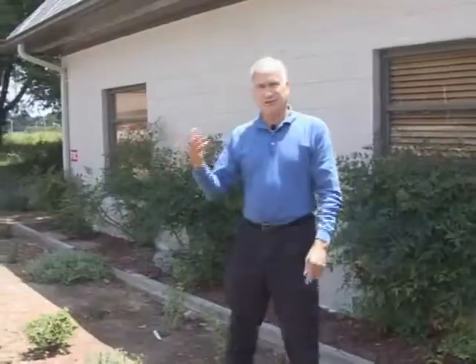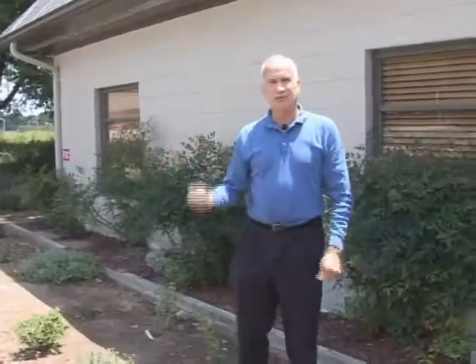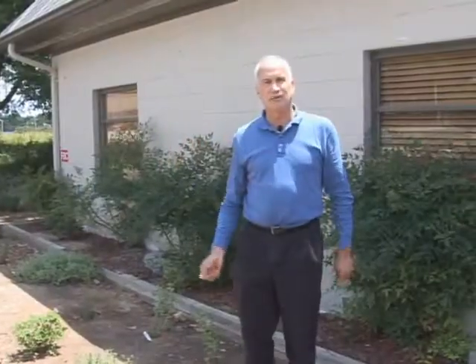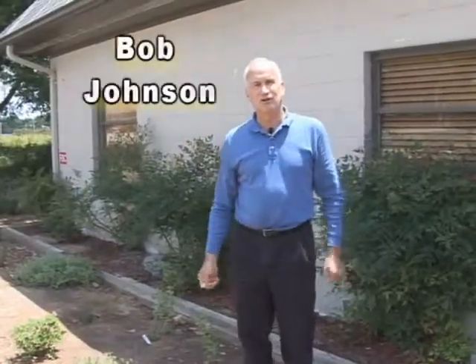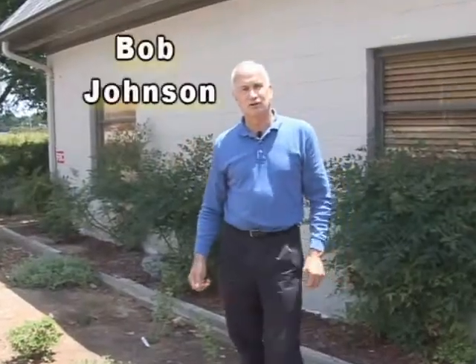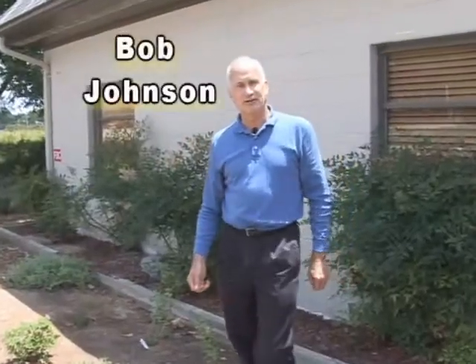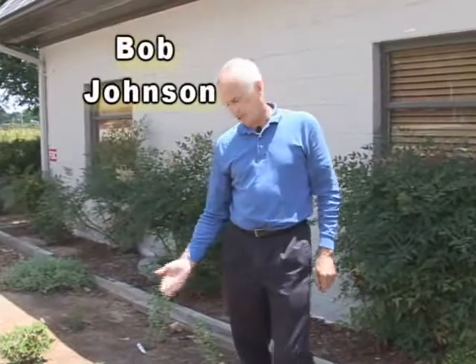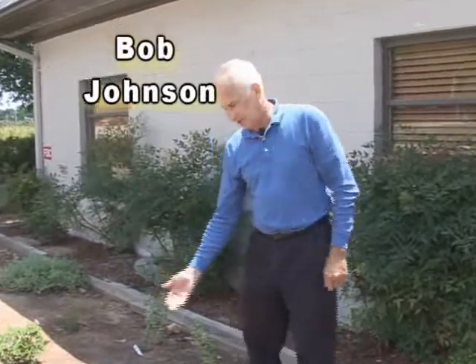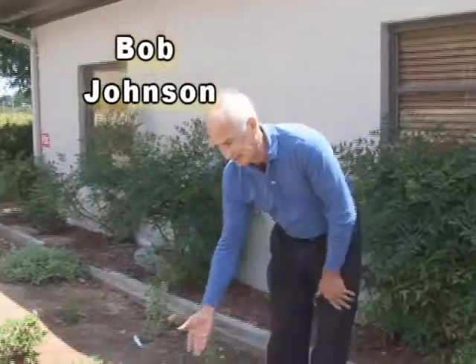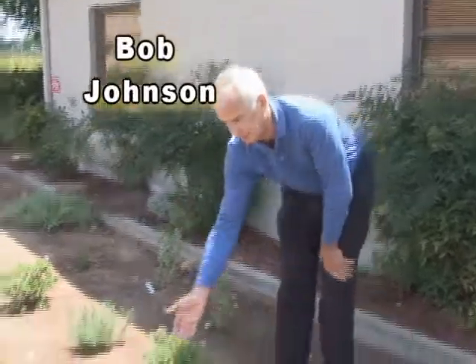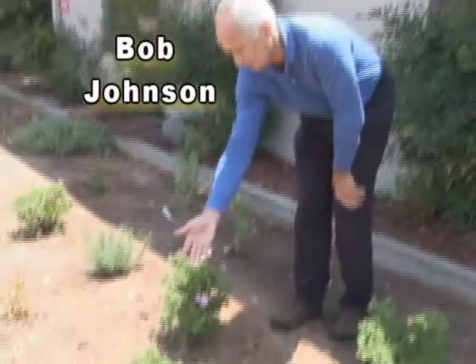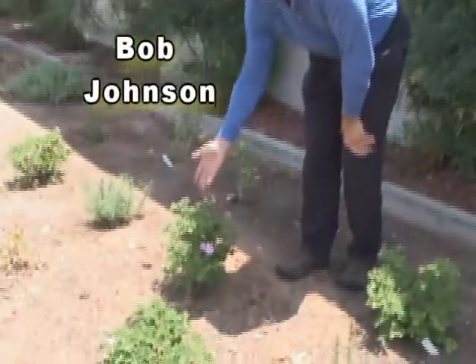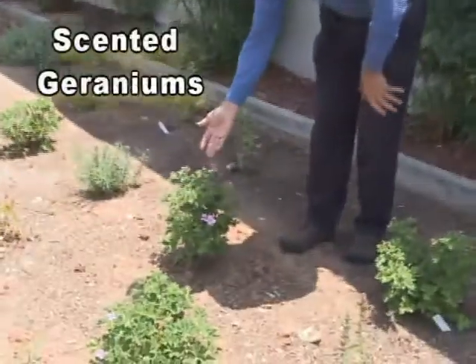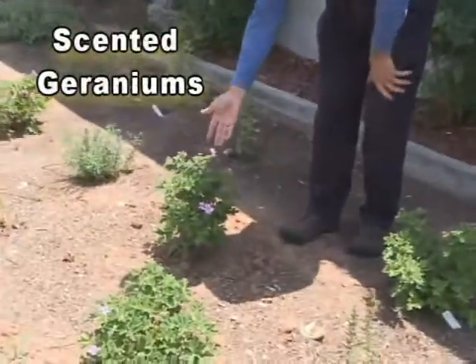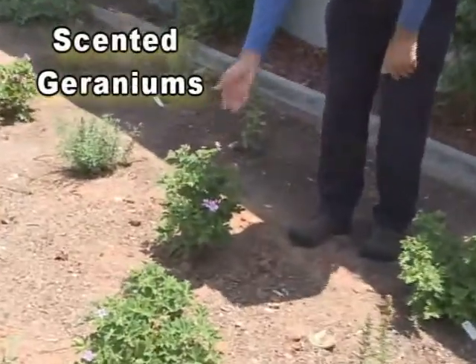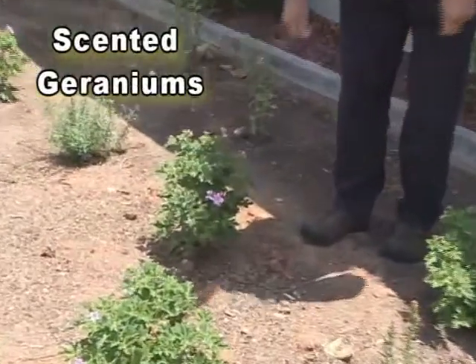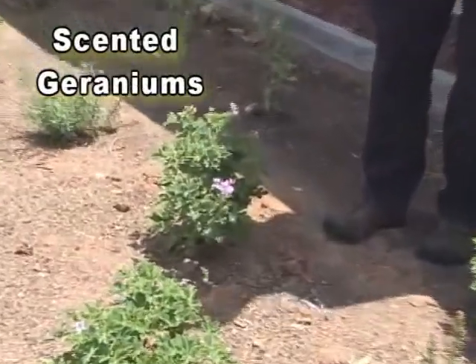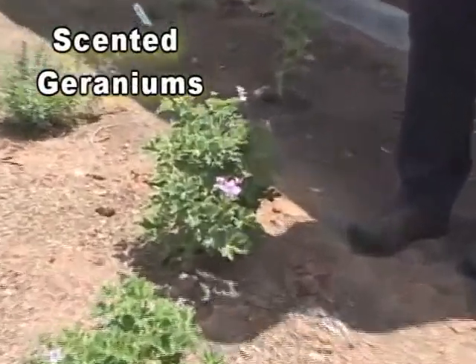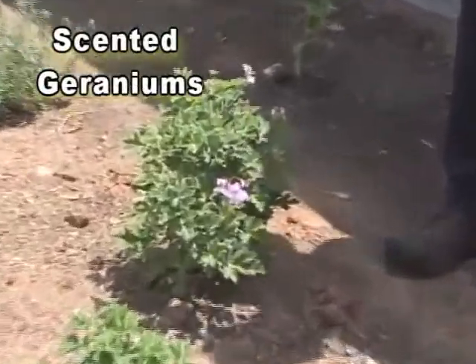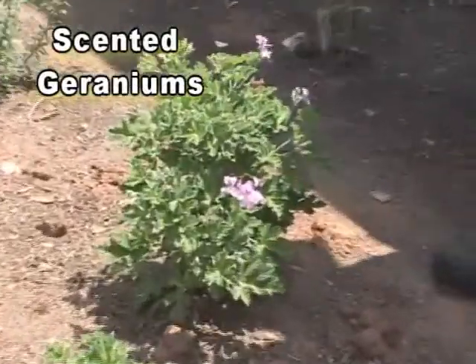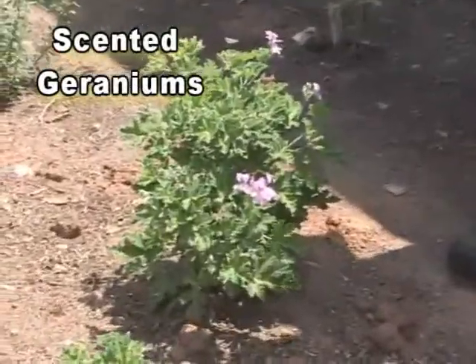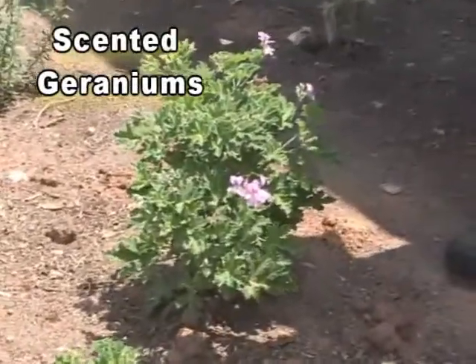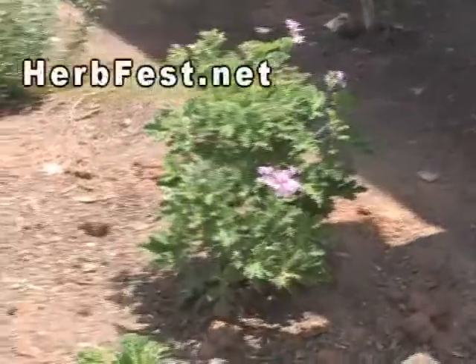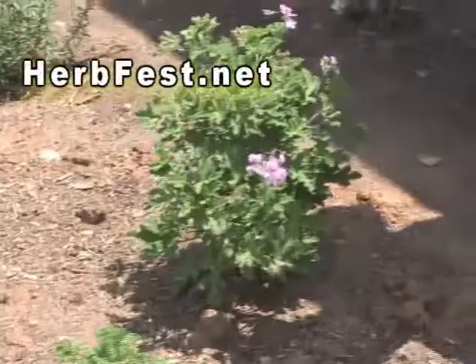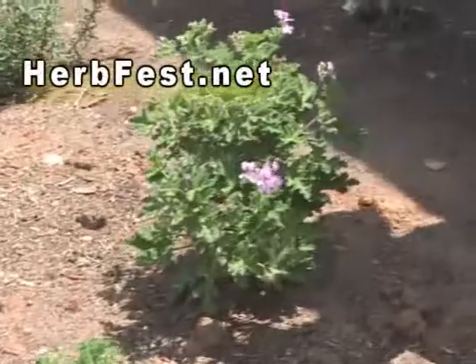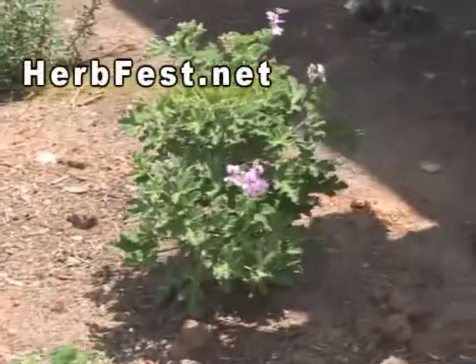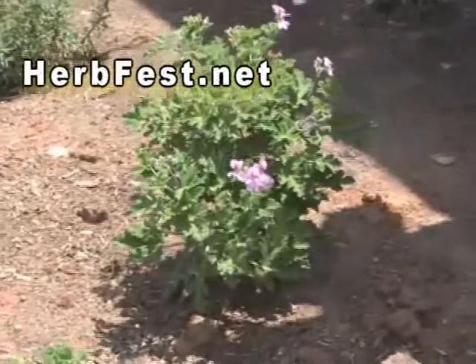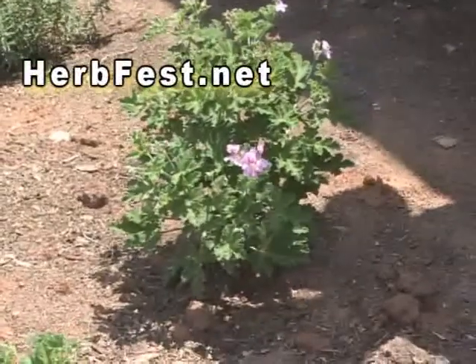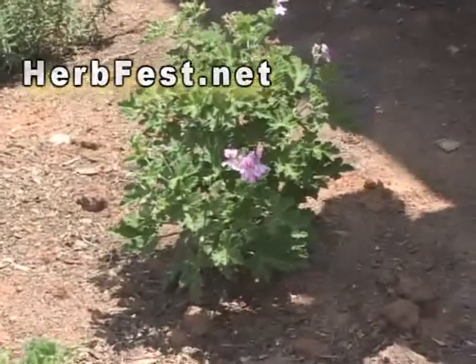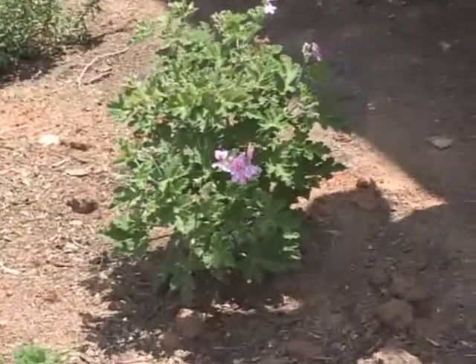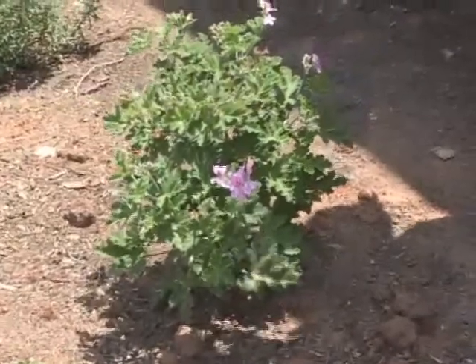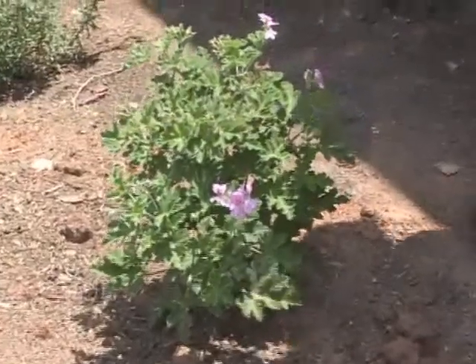Here's something I want to show you at Urbanites about scented geraniums. You see these that are planted — they were planted this year. These scented geraniums have literally been in the ground for about six weeks.